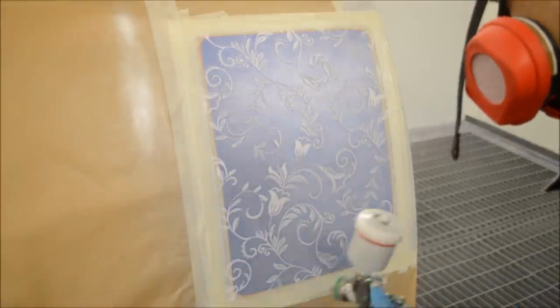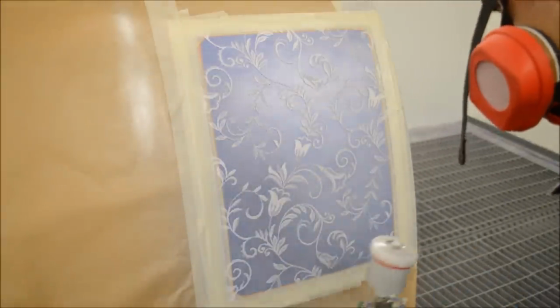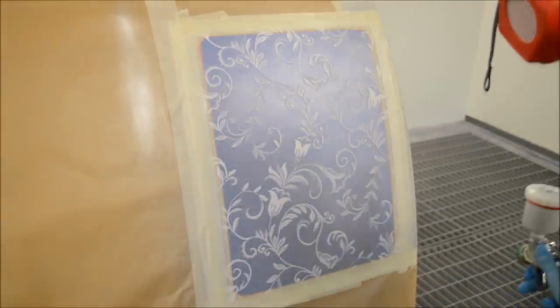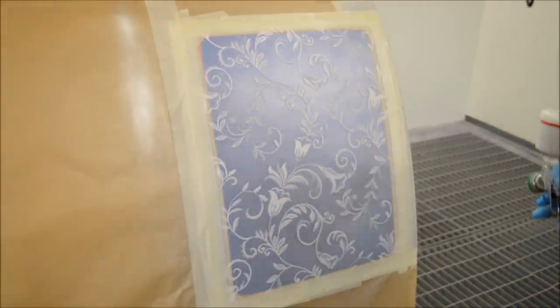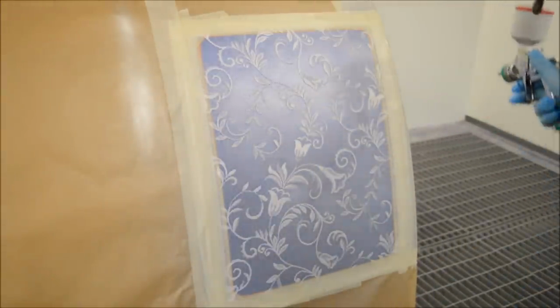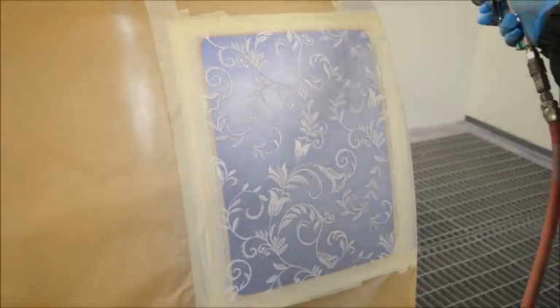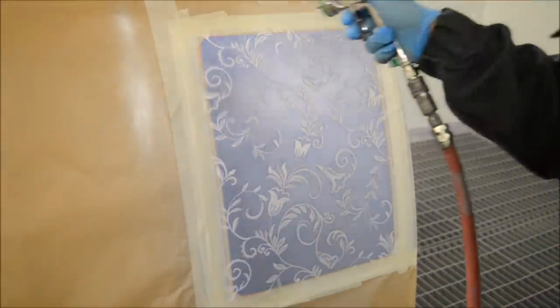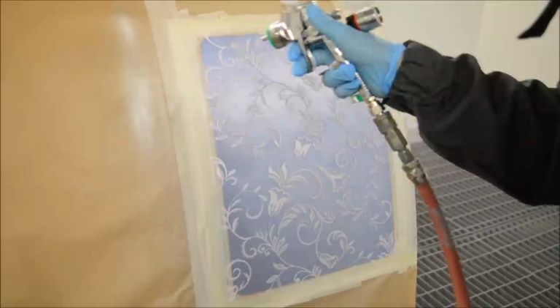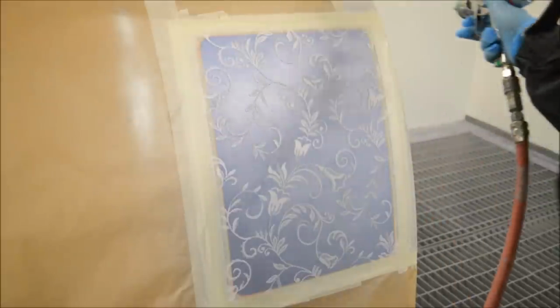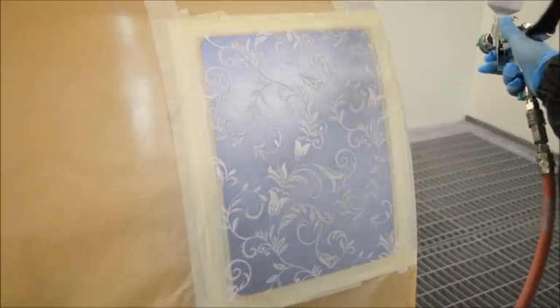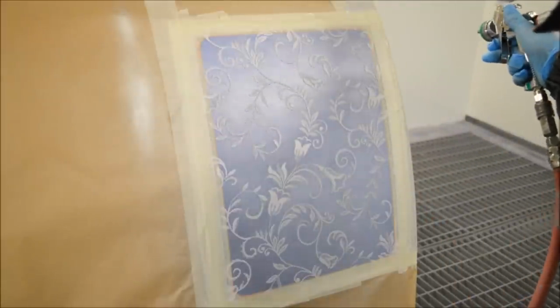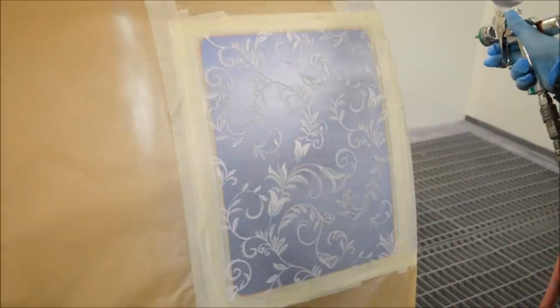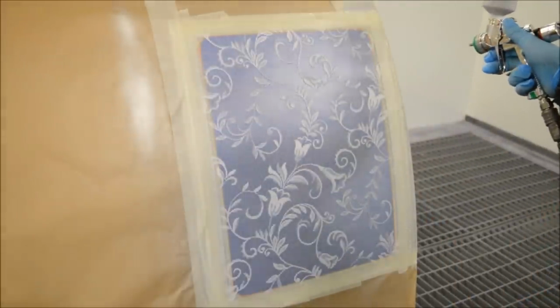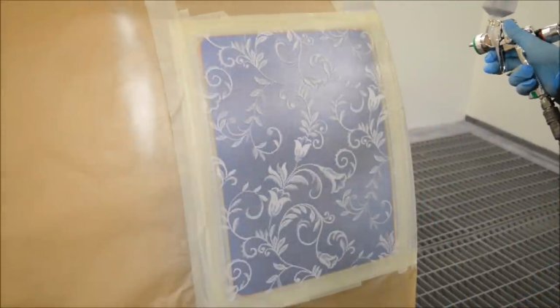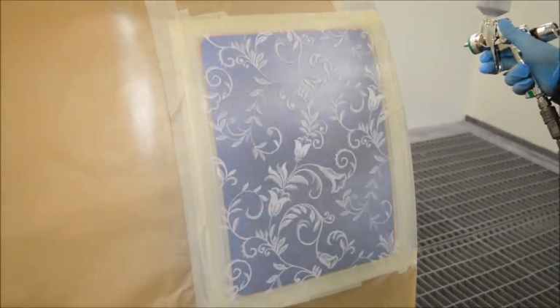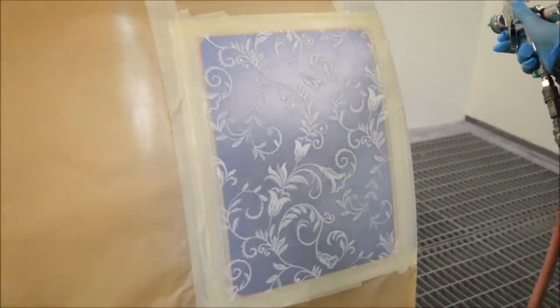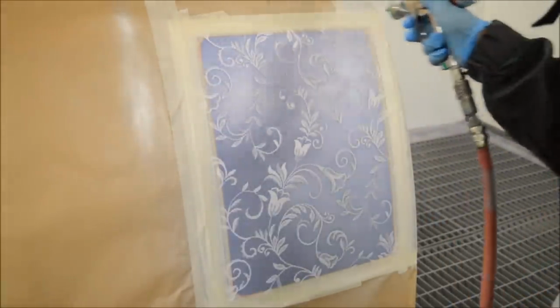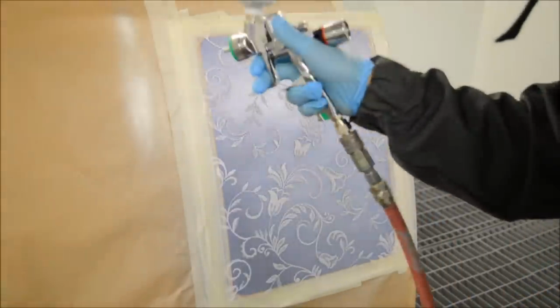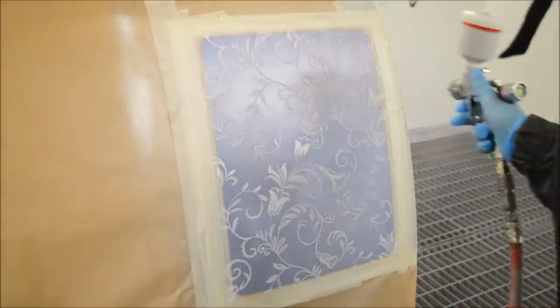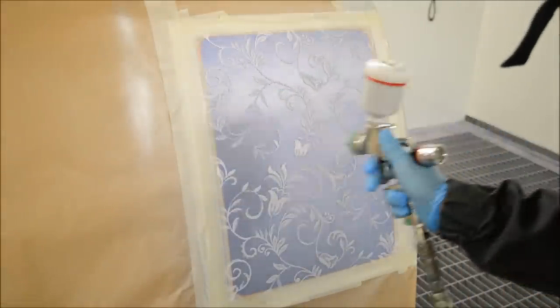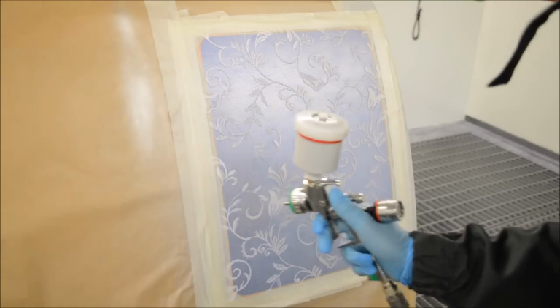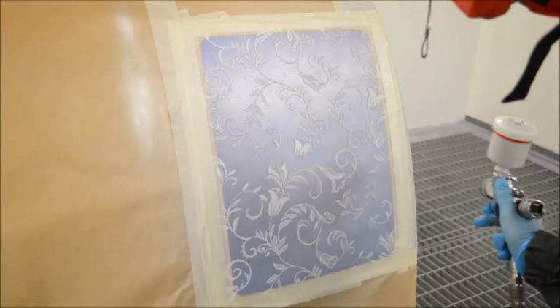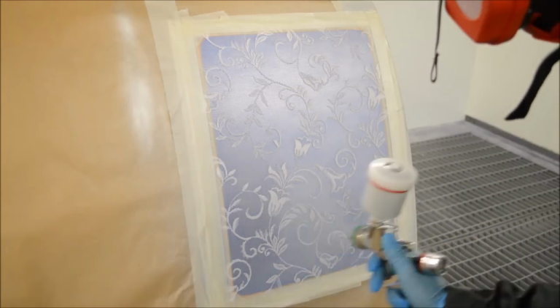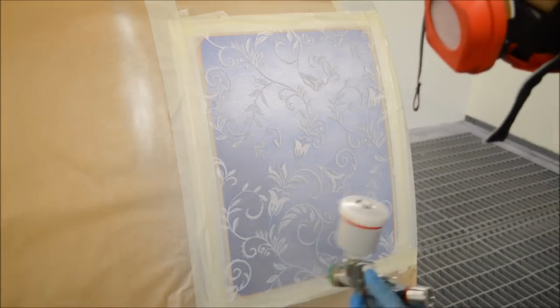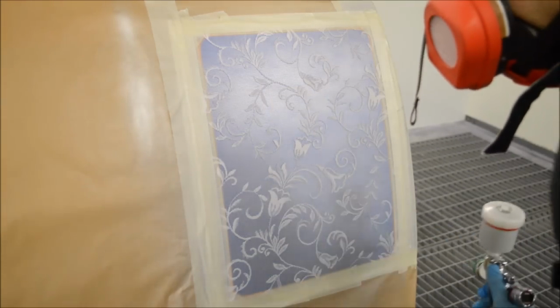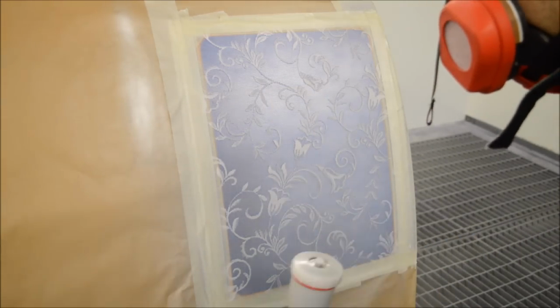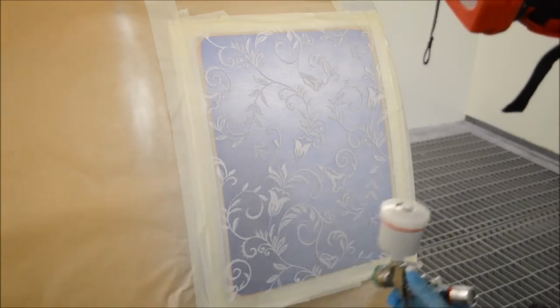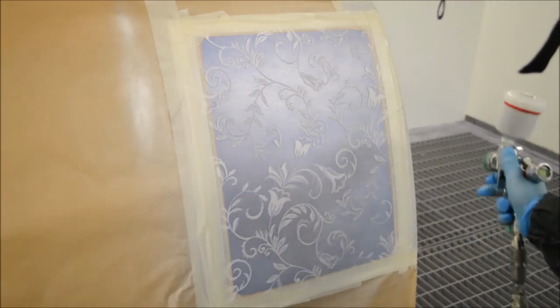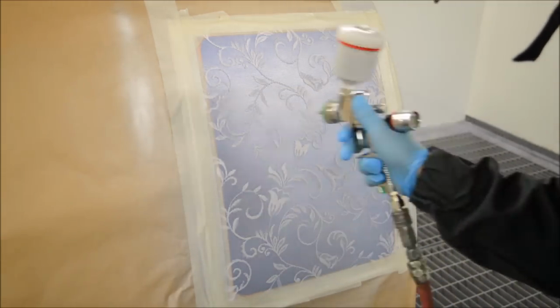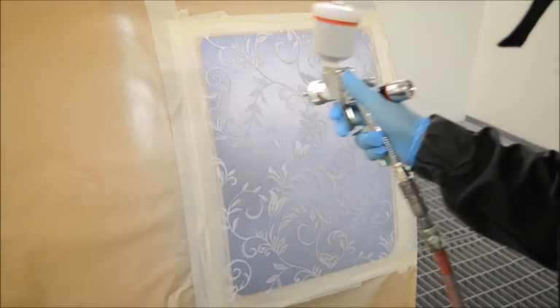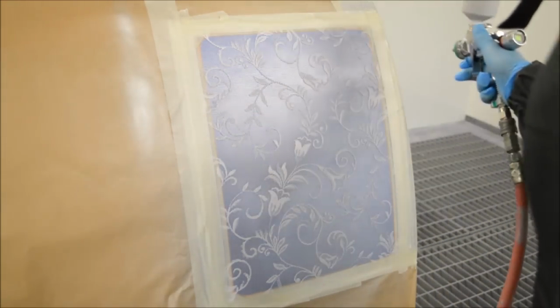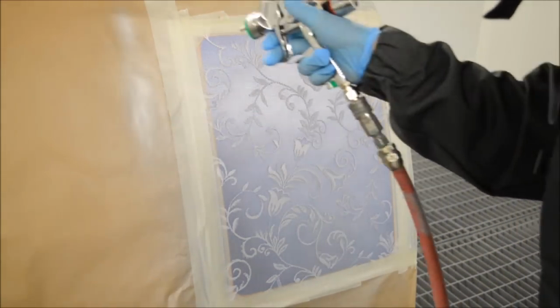At this point I'm applying really light coats — we don't want to put any wet coats on here because it's going to interfere with the netting on the panel. So very light coats until you achieve the desired effect that you want.